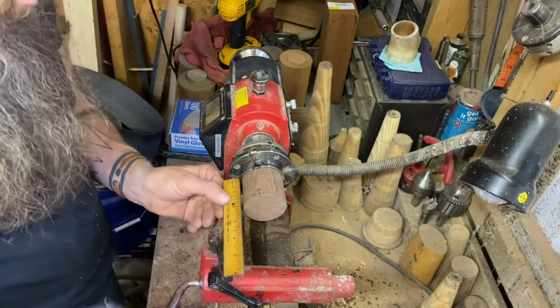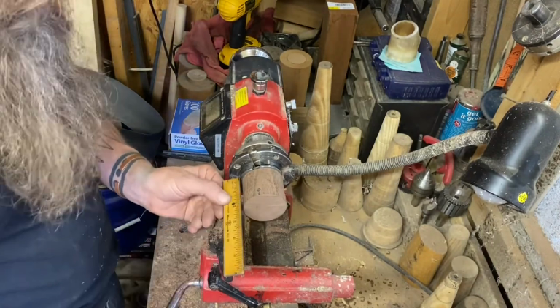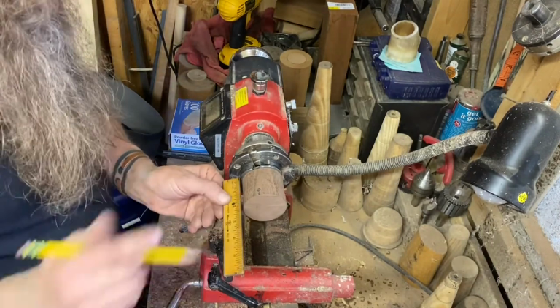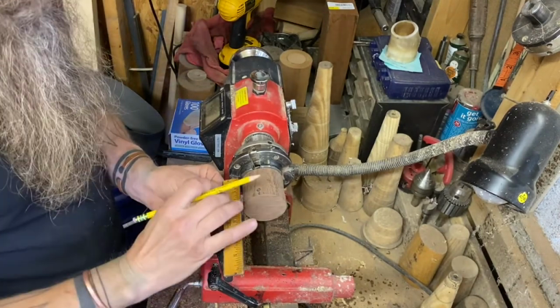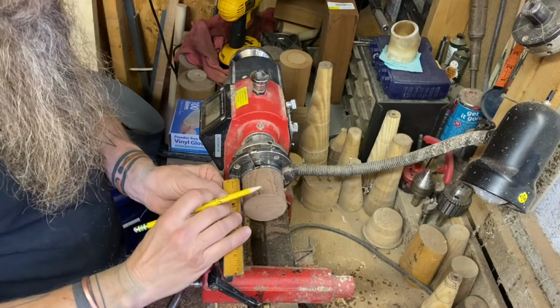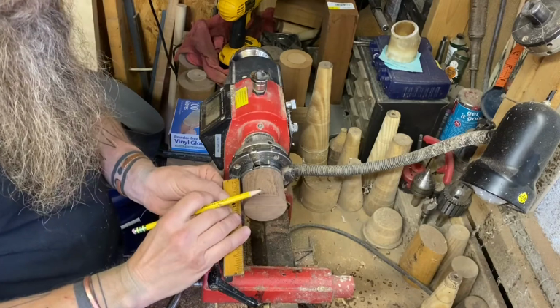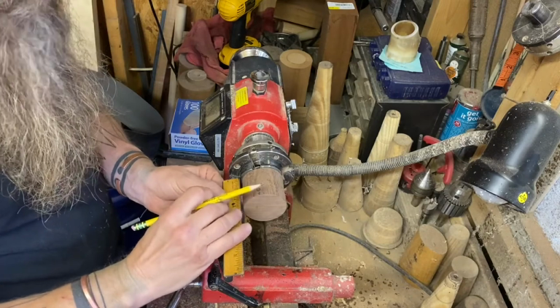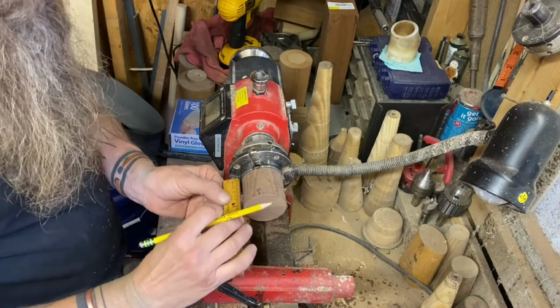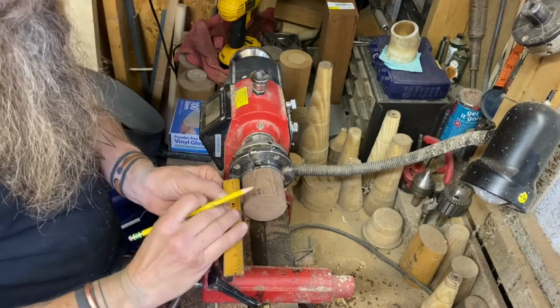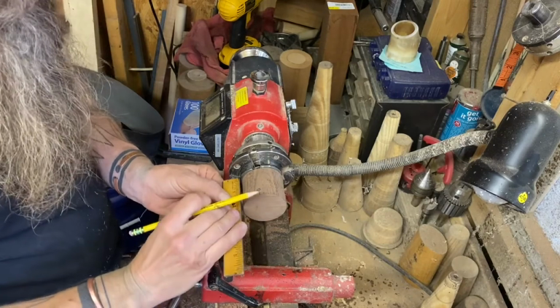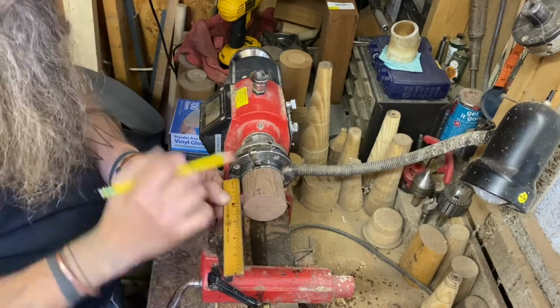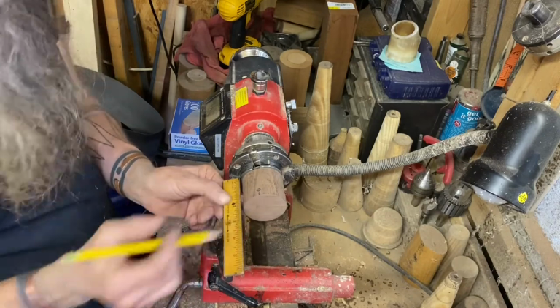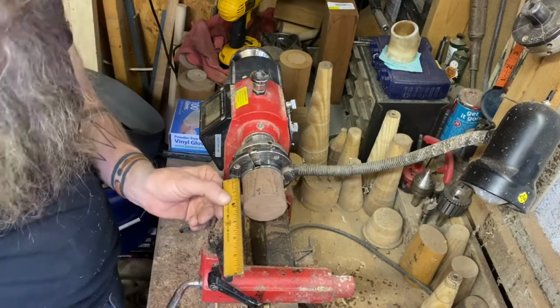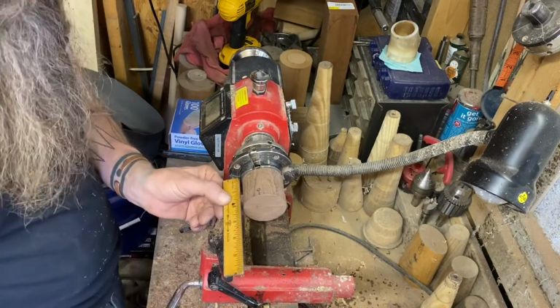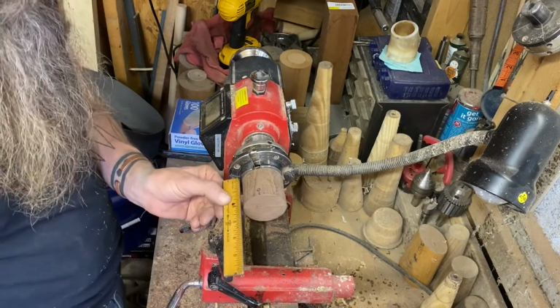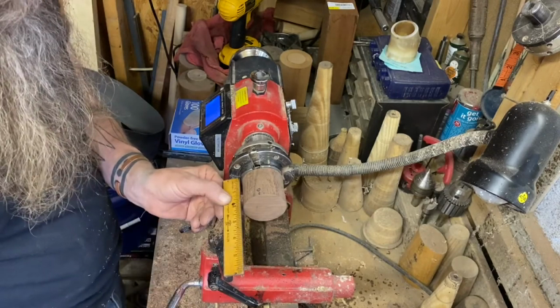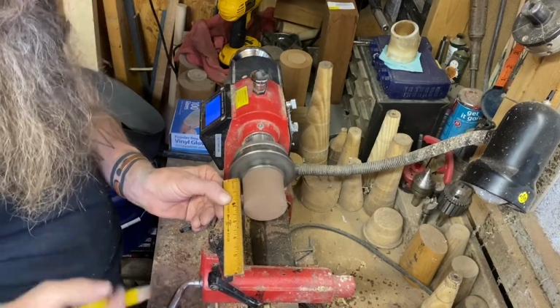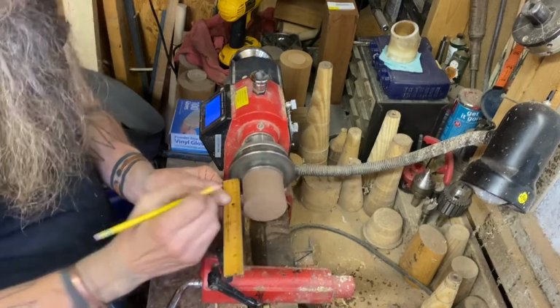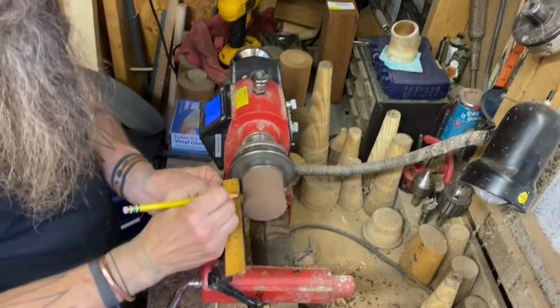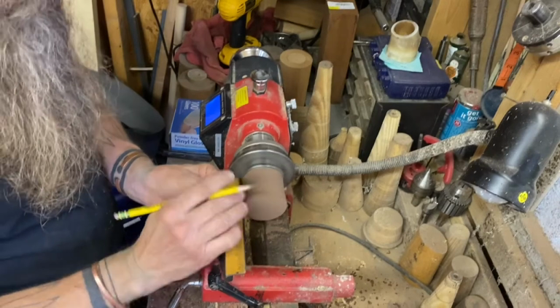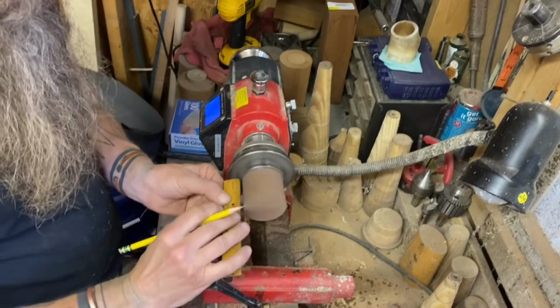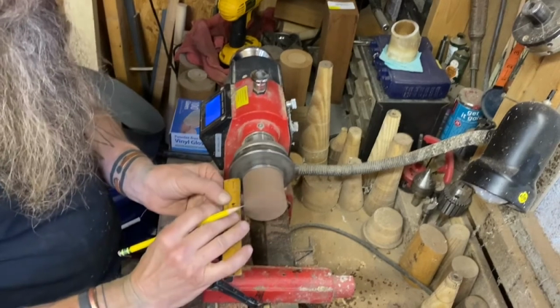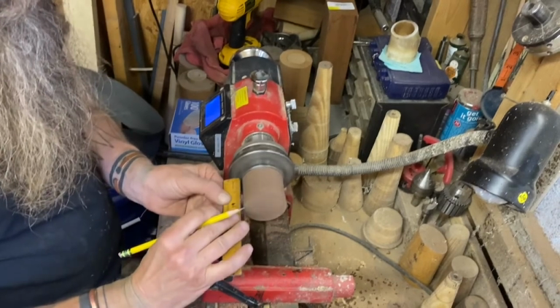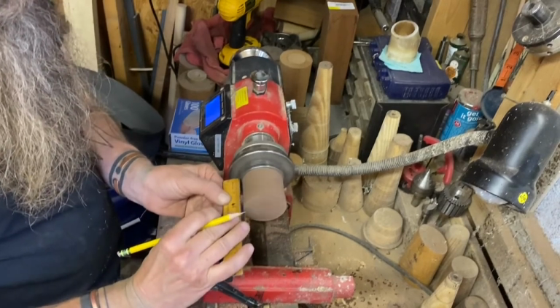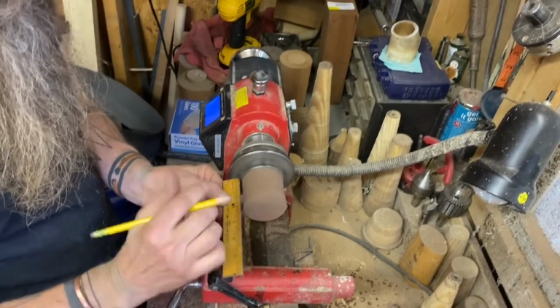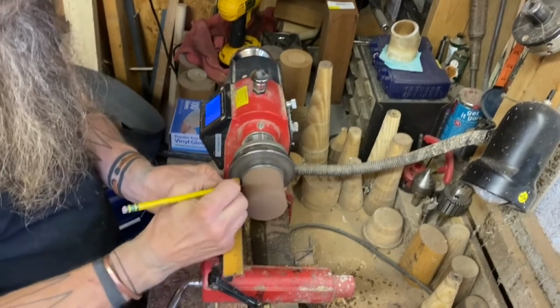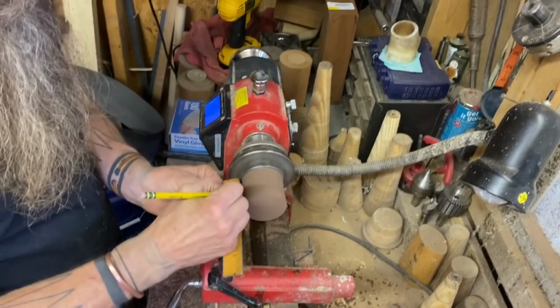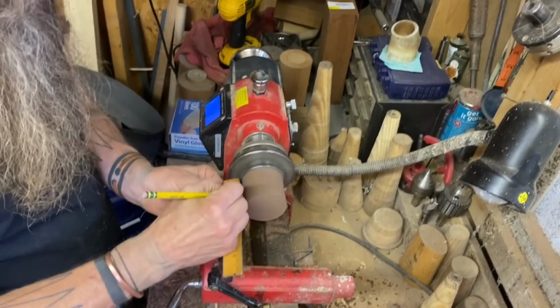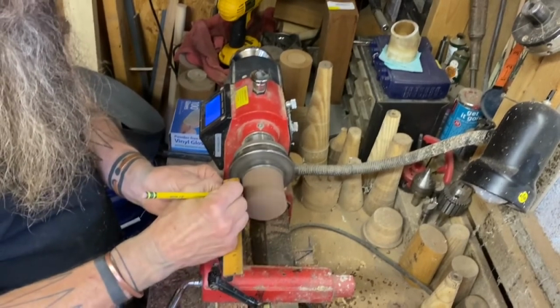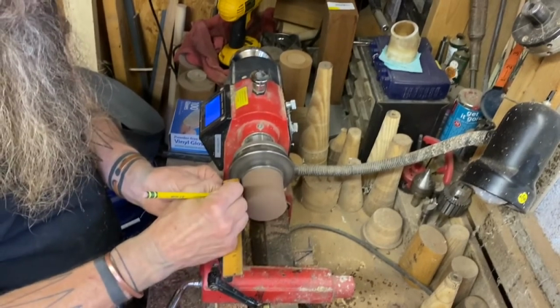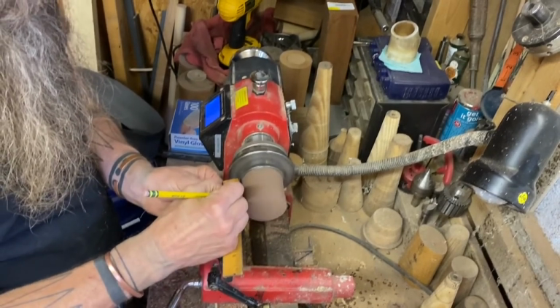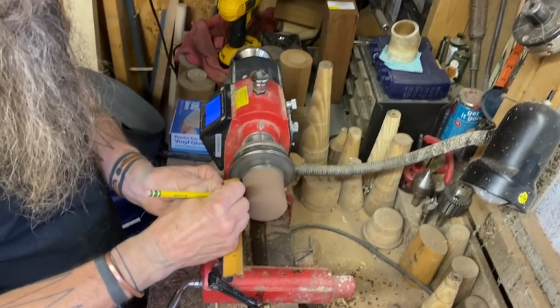The original base was only an inch high, but since we're not doing a bench copy and I've got all this extra material, I'm going to opt for an inch and a quarter.